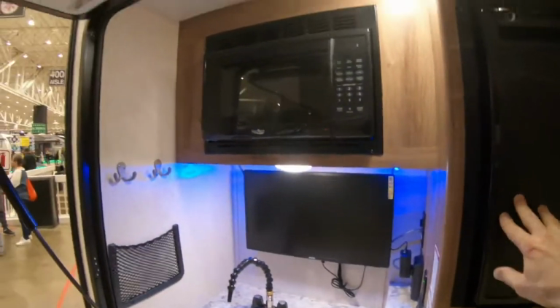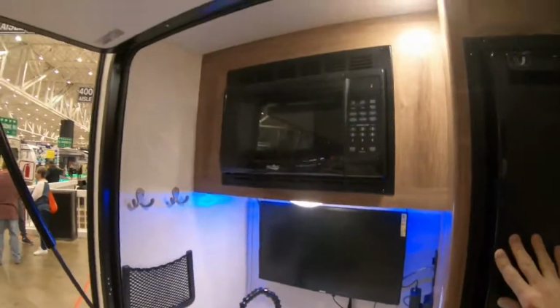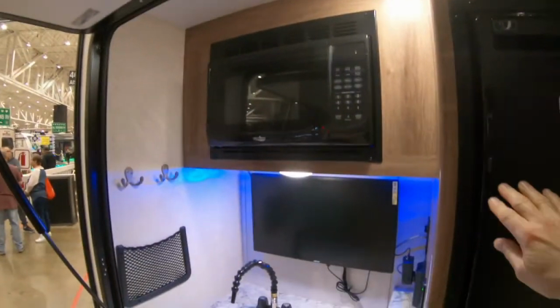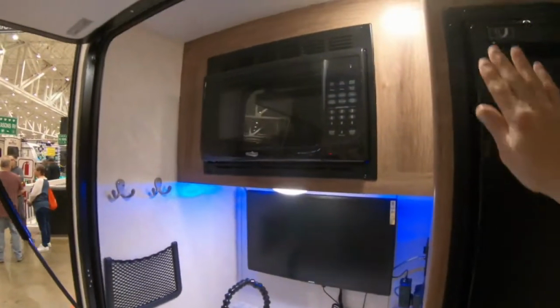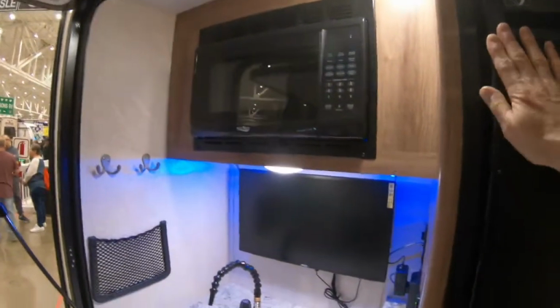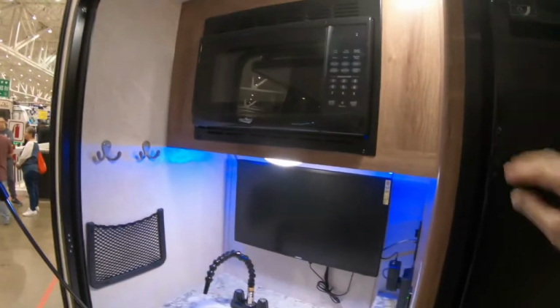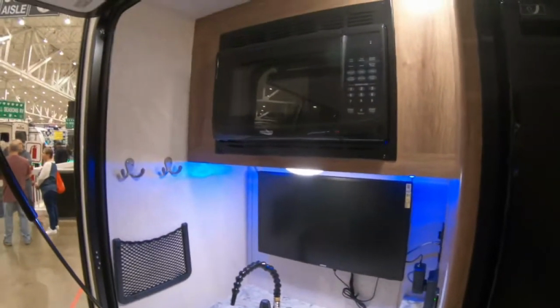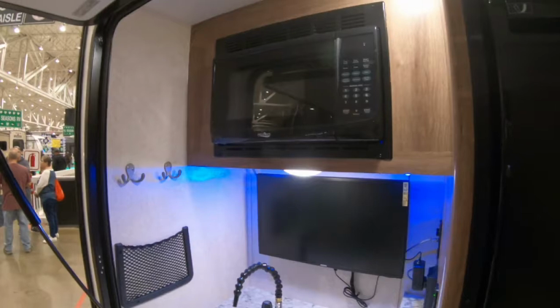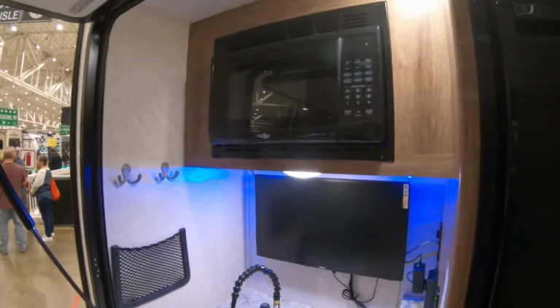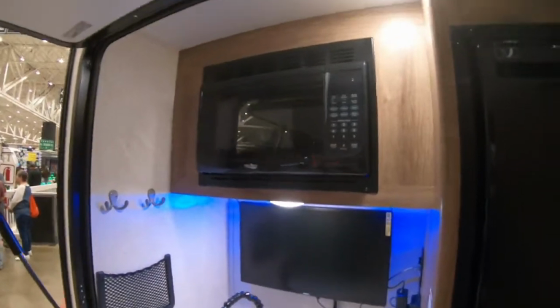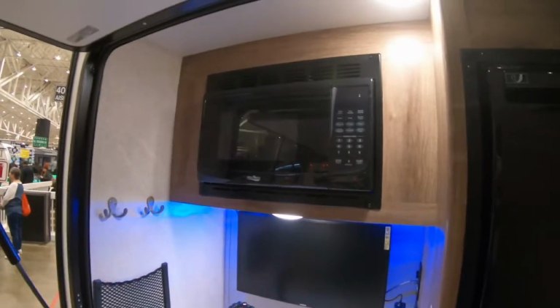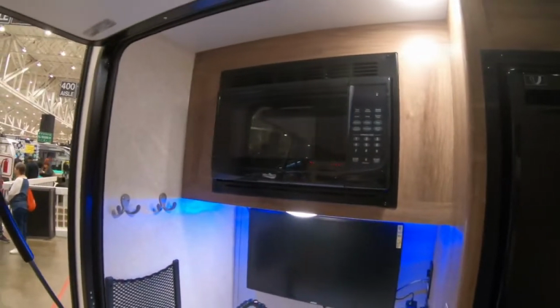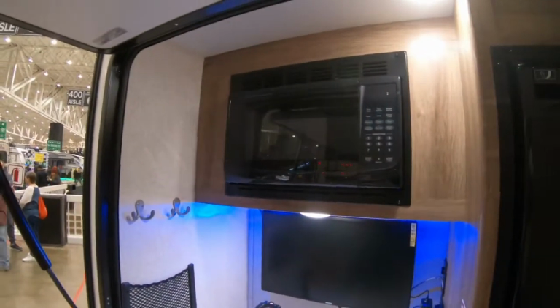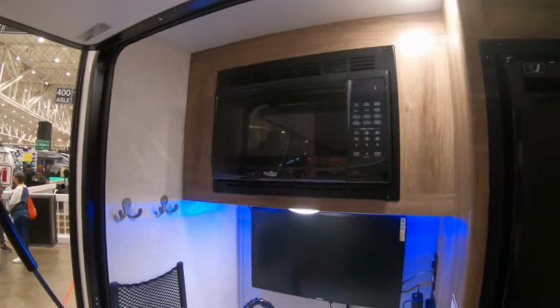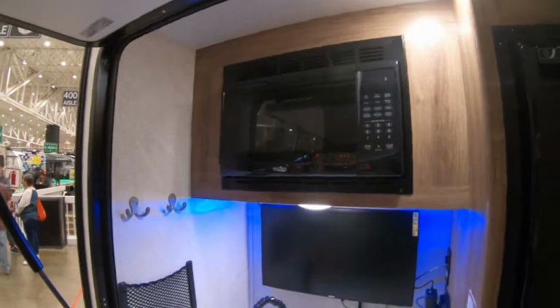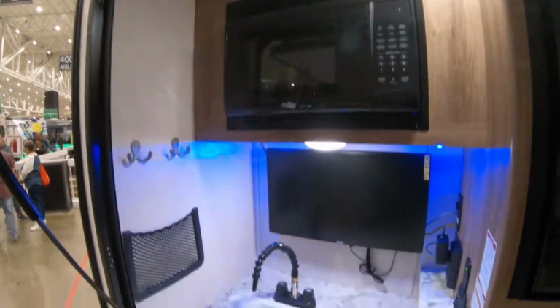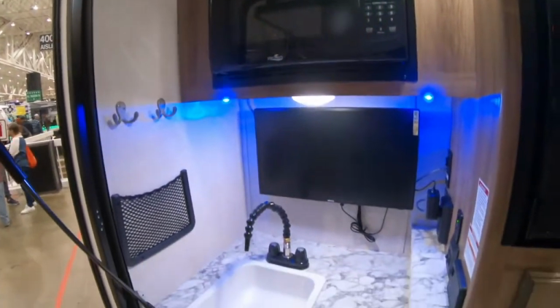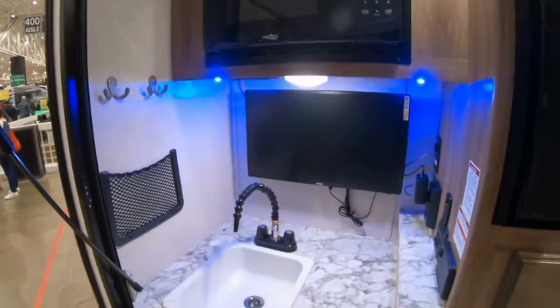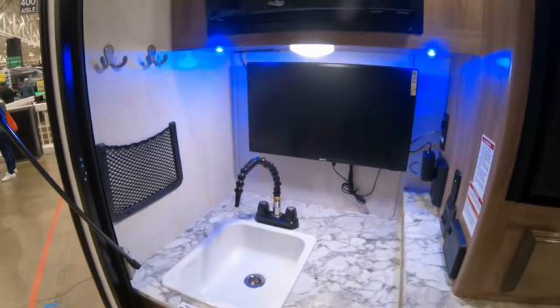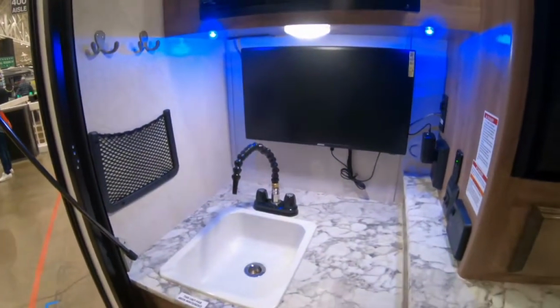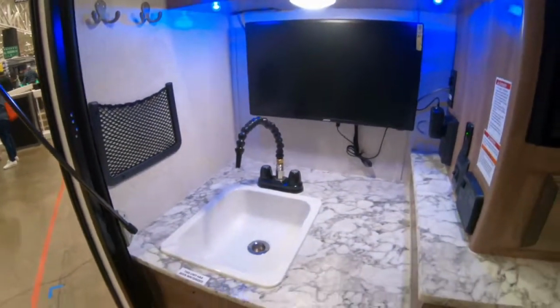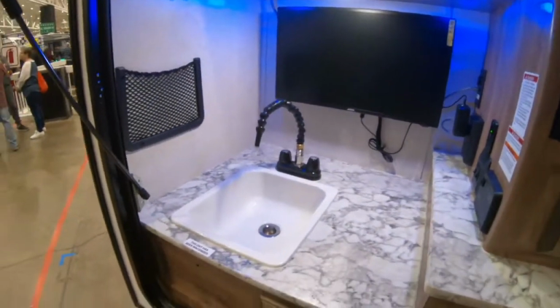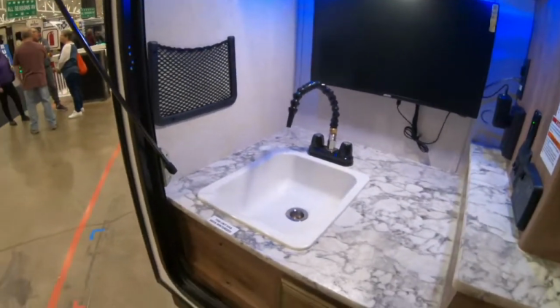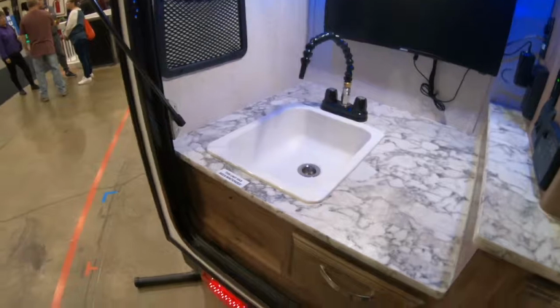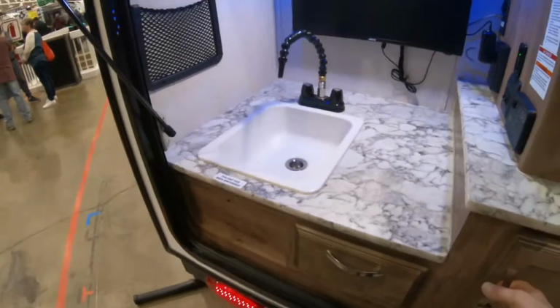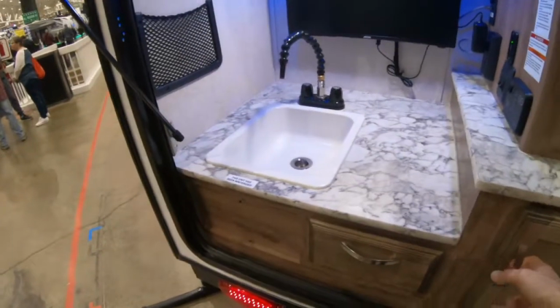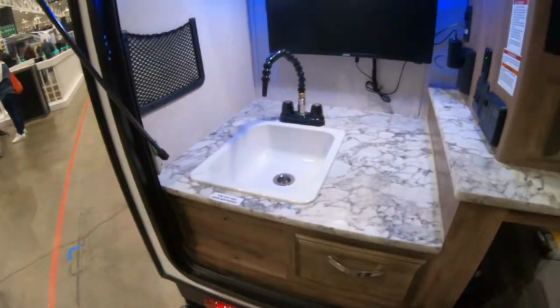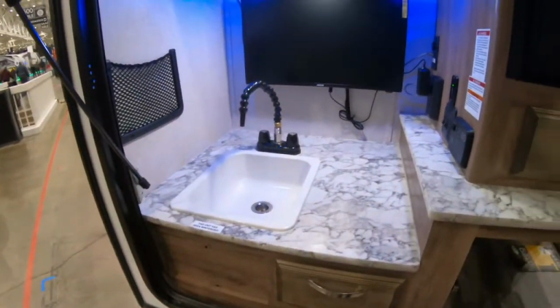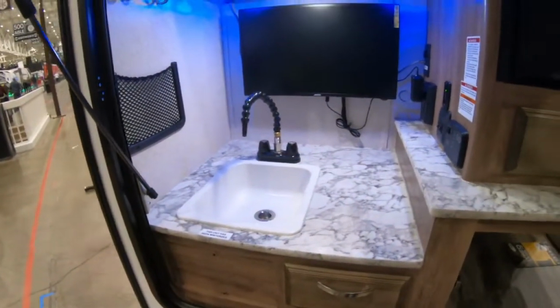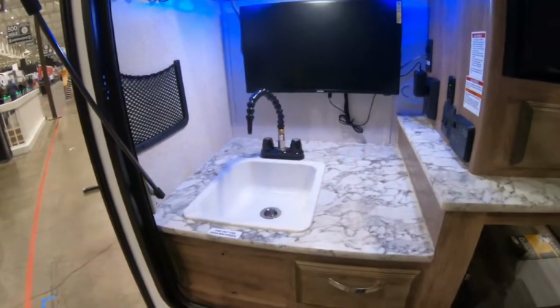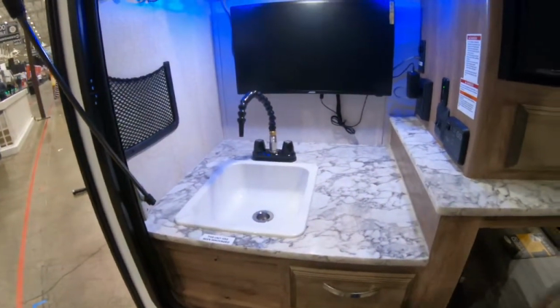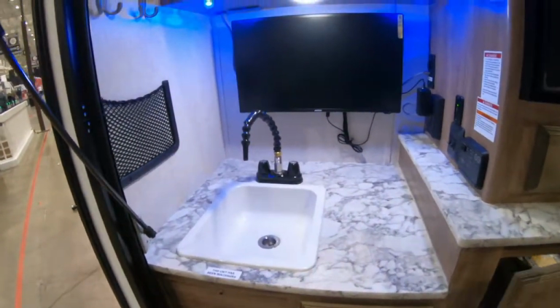You can watch TV while you cook. It has a microwave, a TV, and a sink. Bring your own grill.